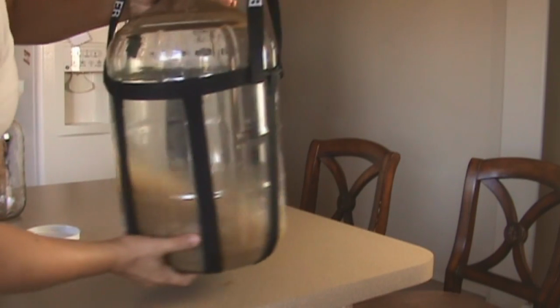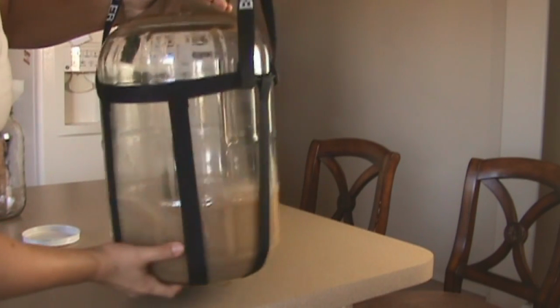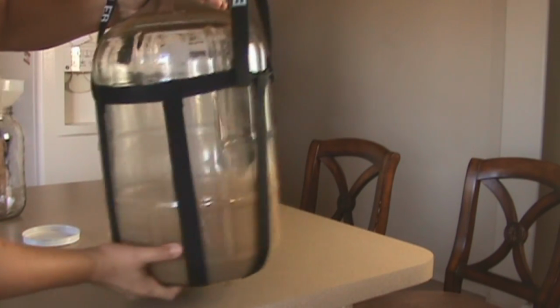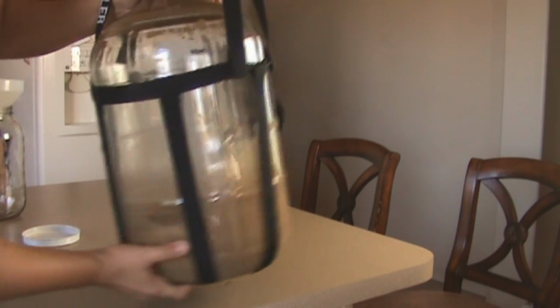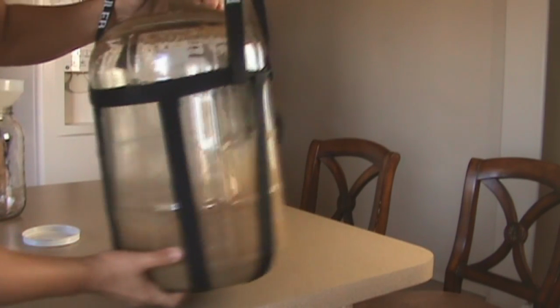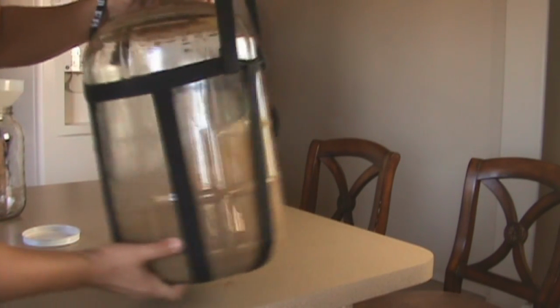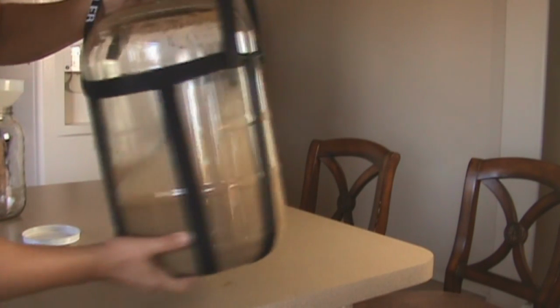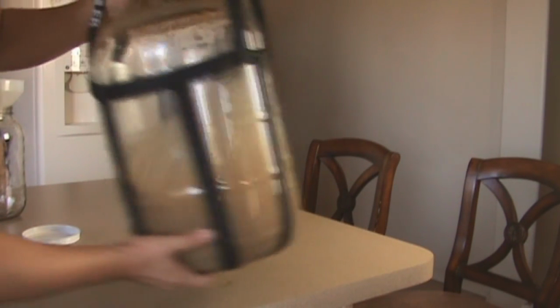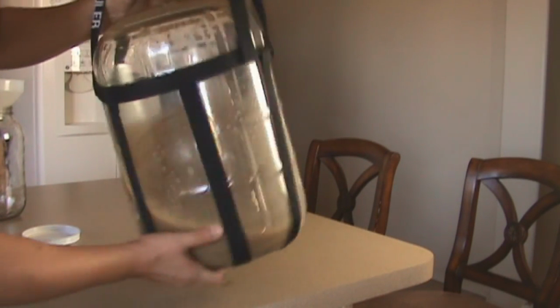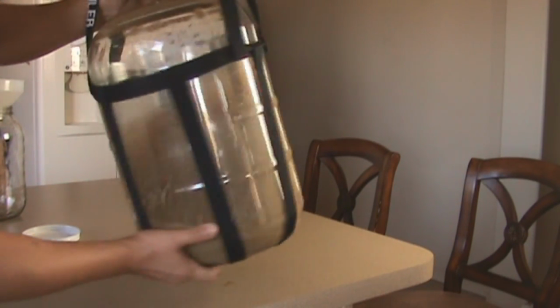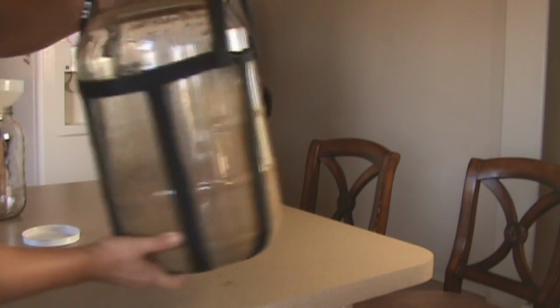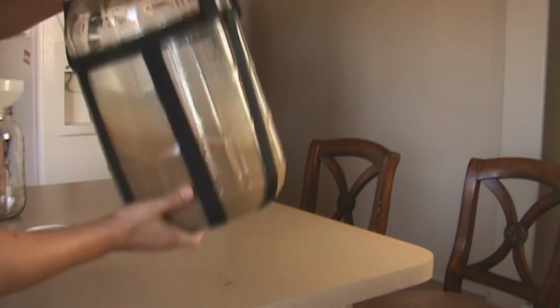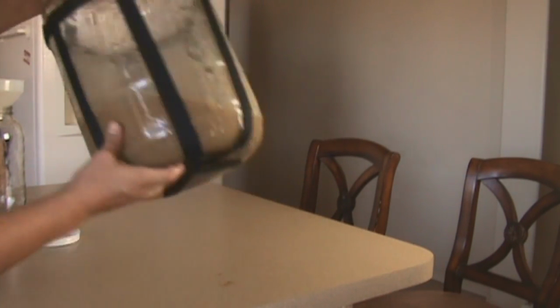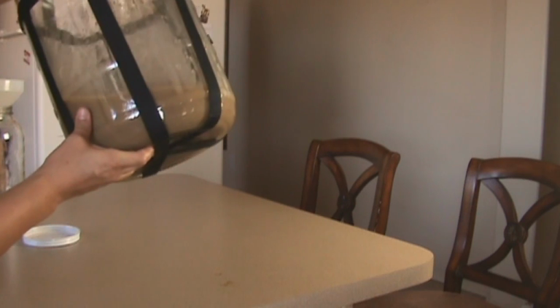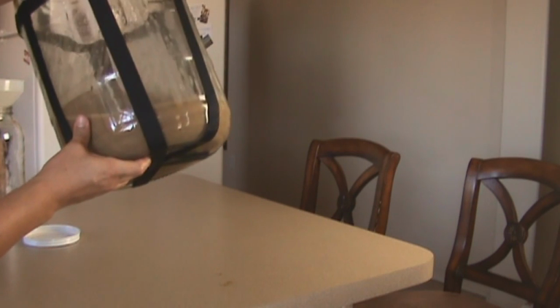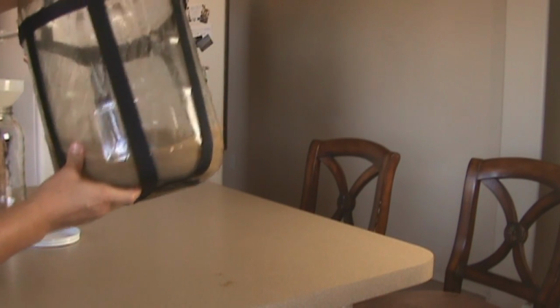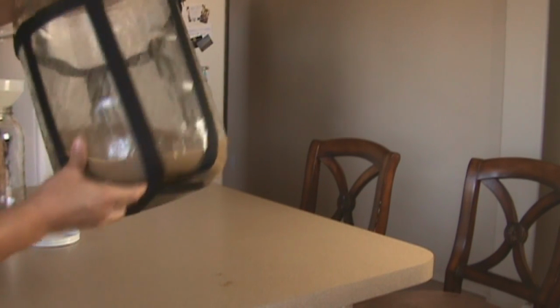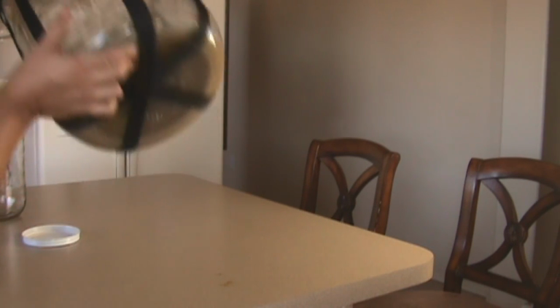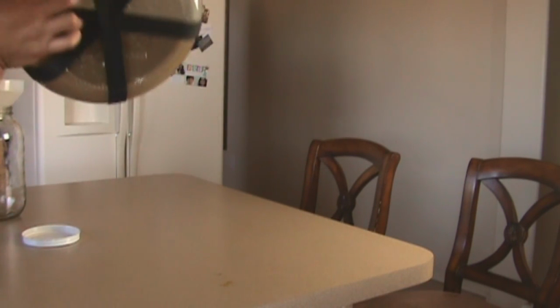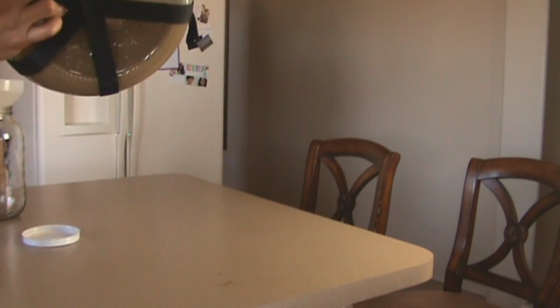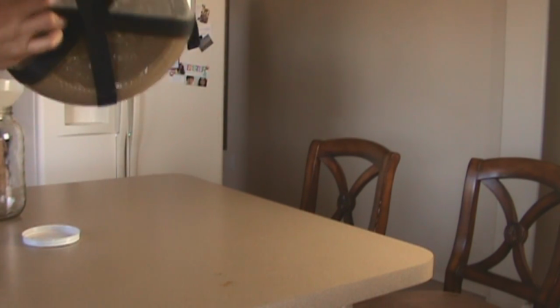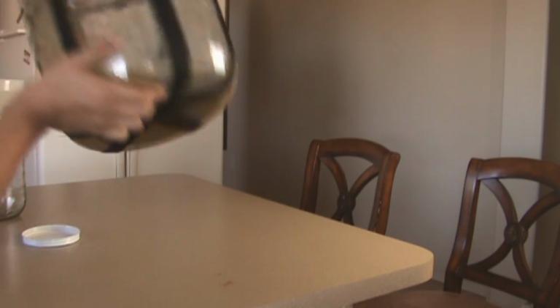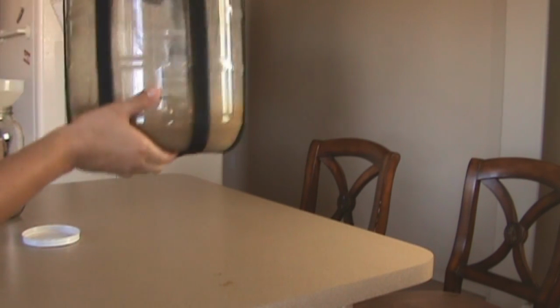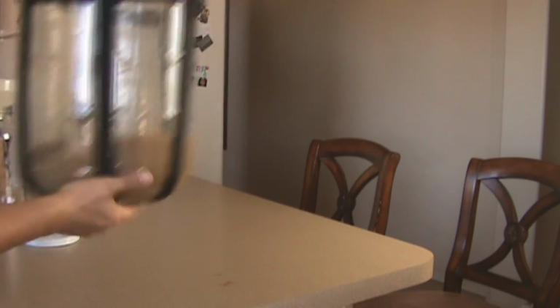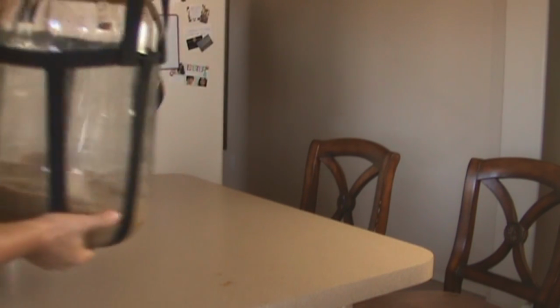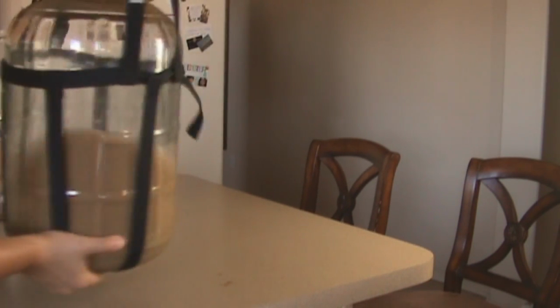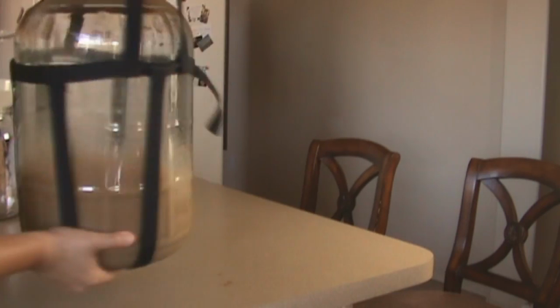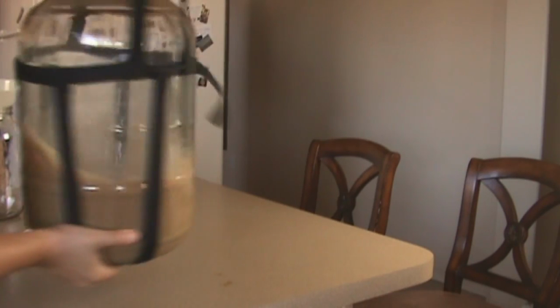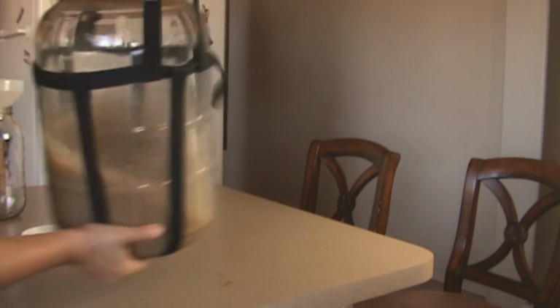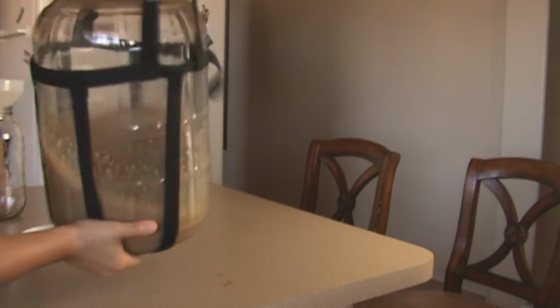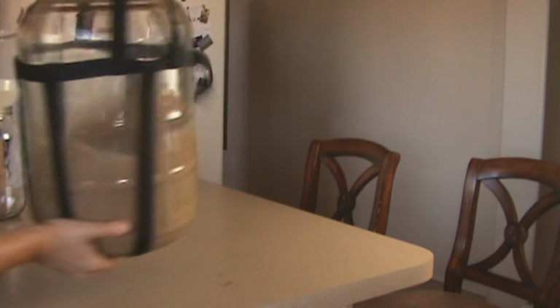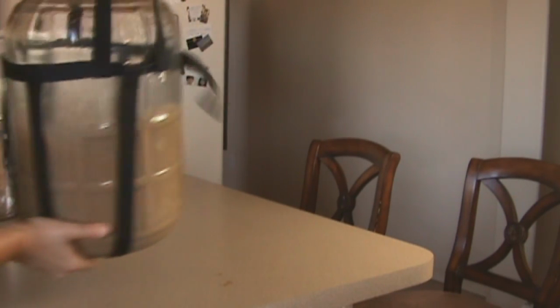What you want to do with that water is swirl it around so that the yeast comes into suspension. Unfortunately, that's going to bring all the trub into suspension as well, but we're going to take care of that in a little bit.